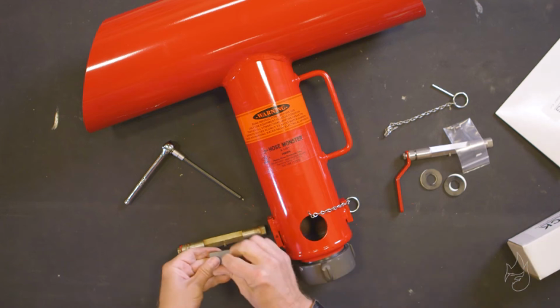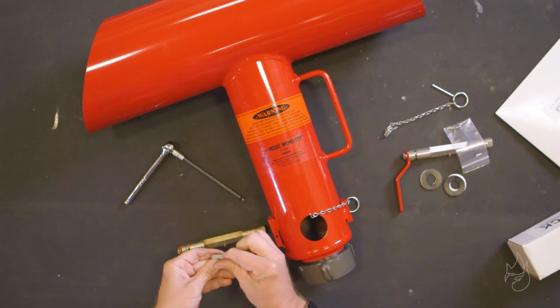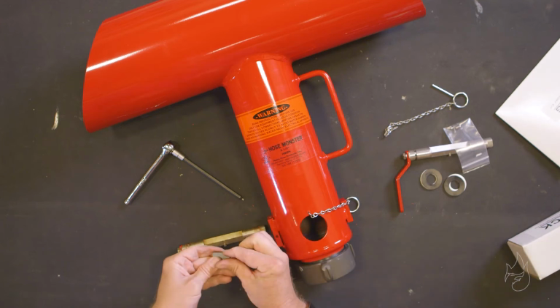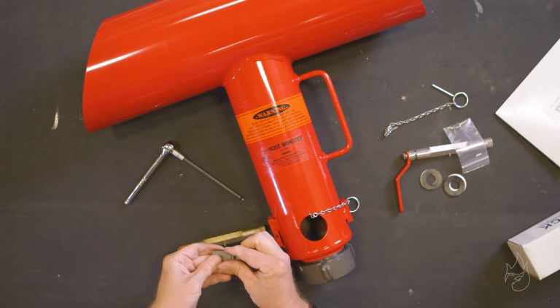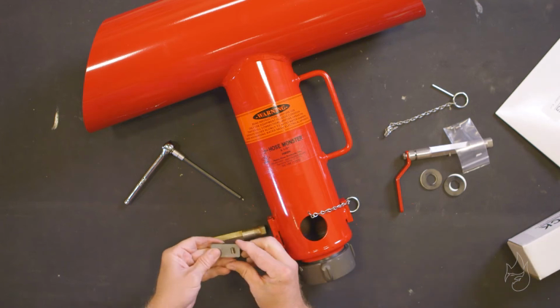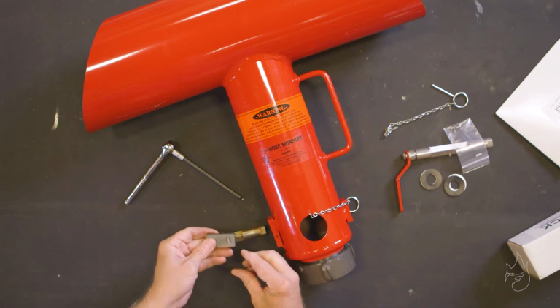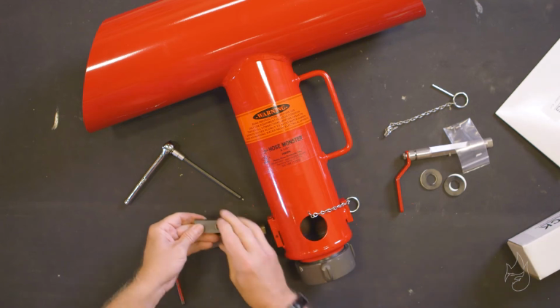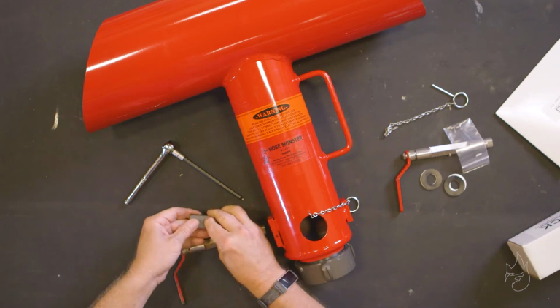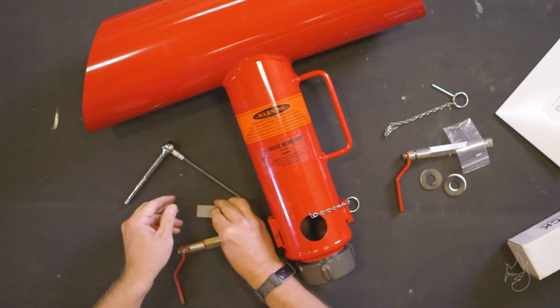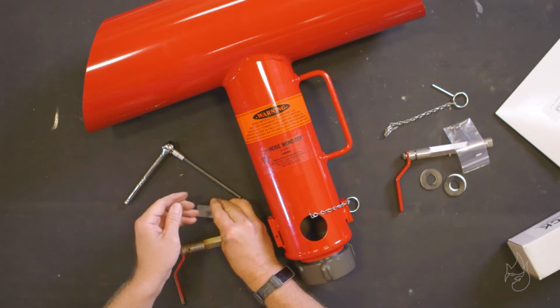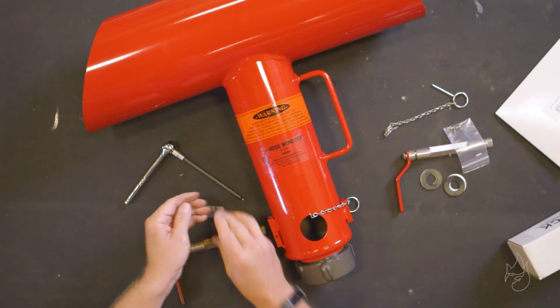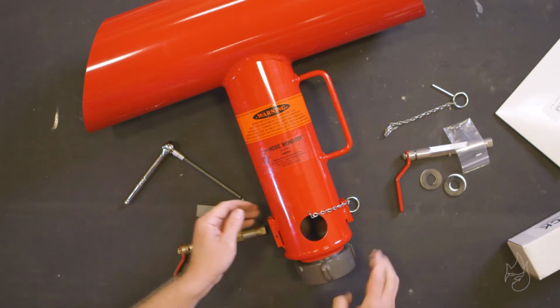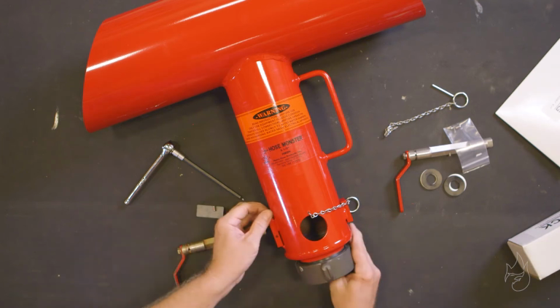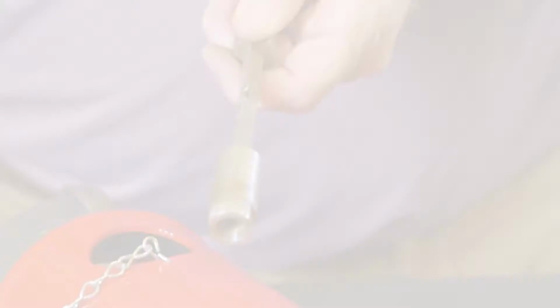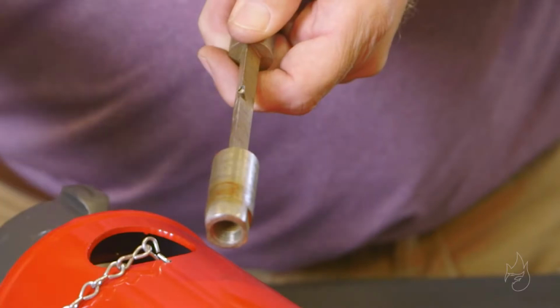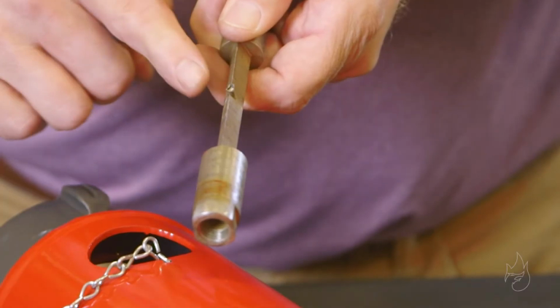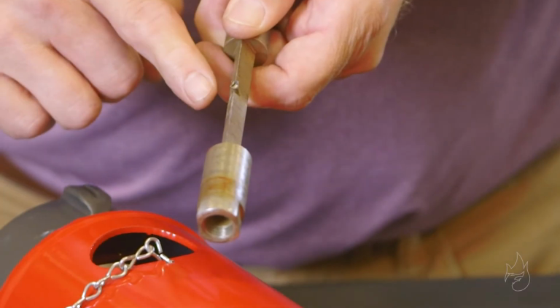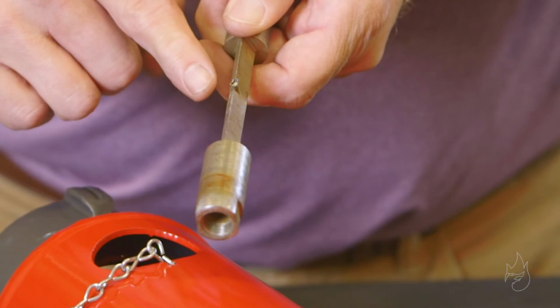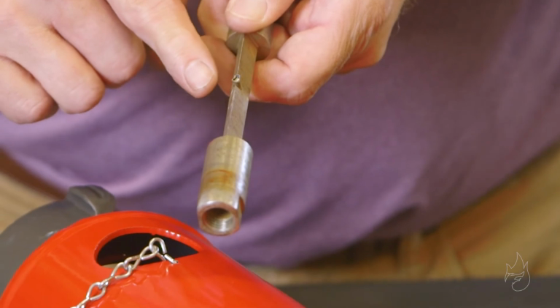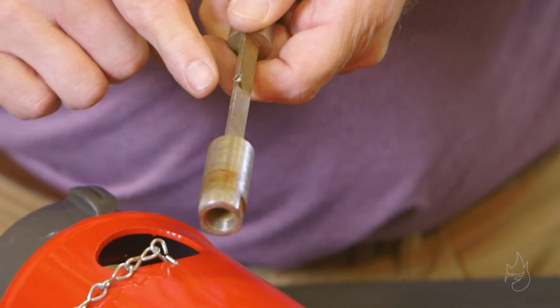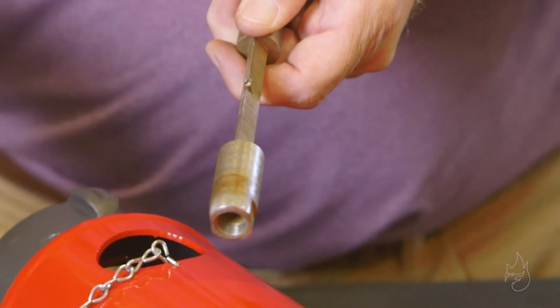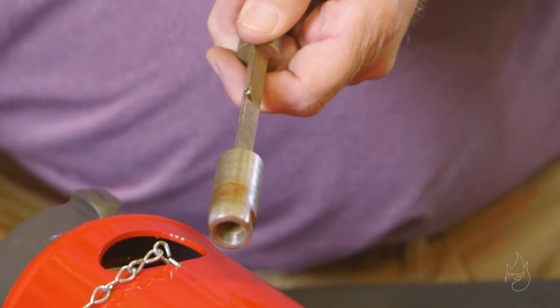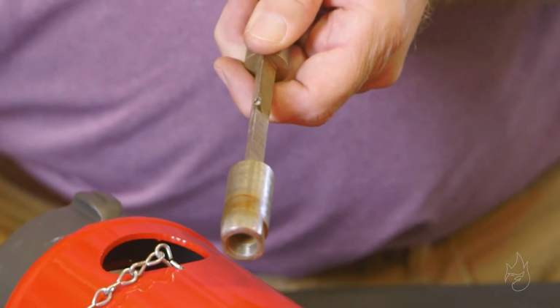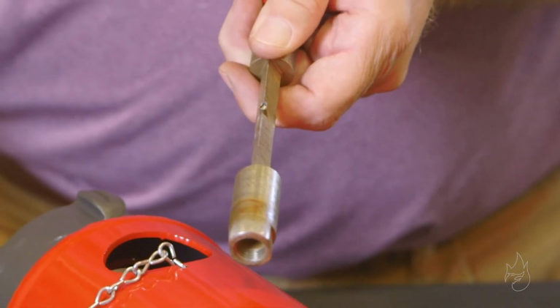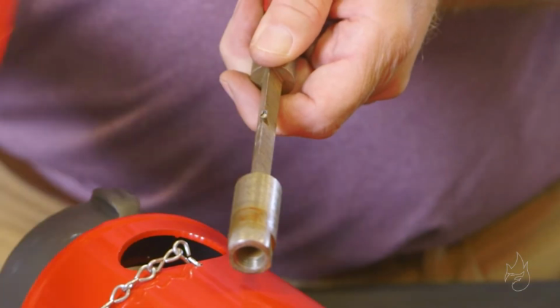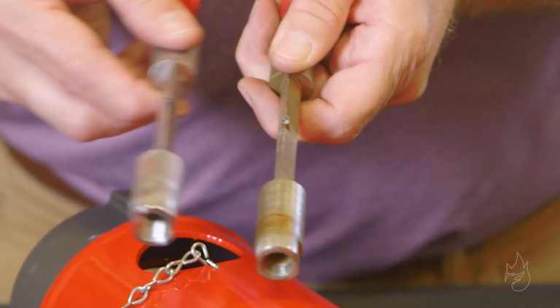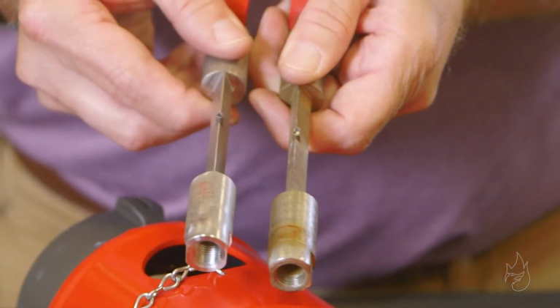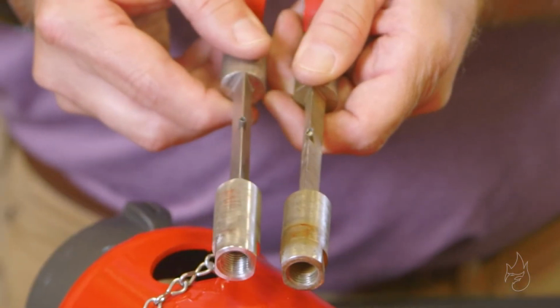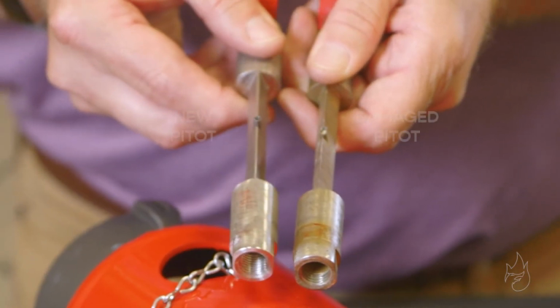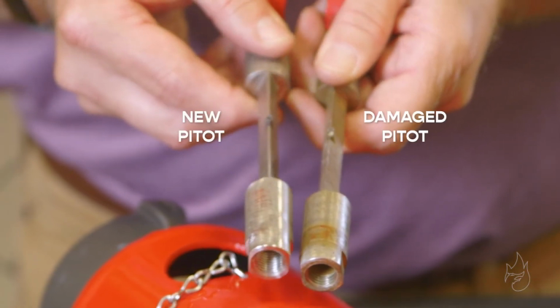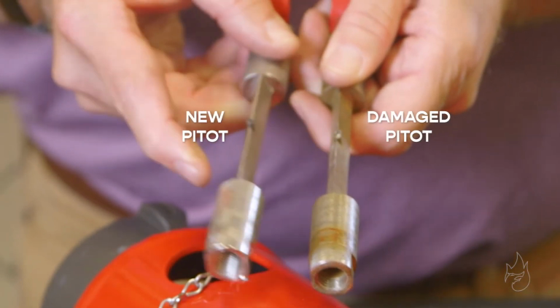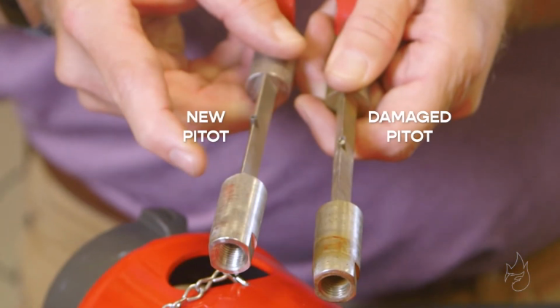Use the magnet to secure the internal parts. As you can see, the pickup tube is damaged and the hose monster is not reading accurately.